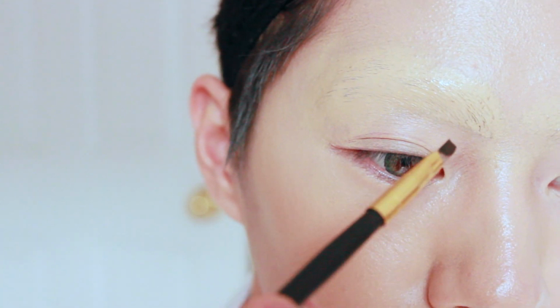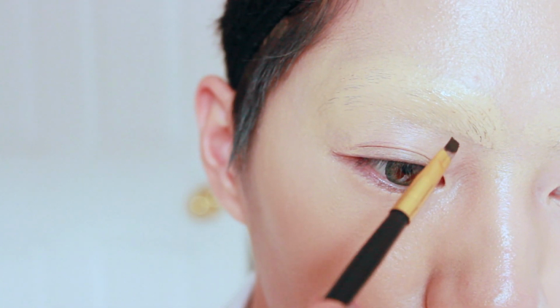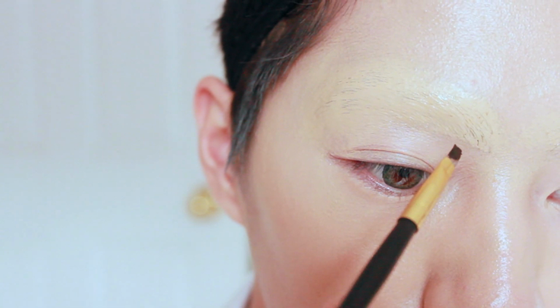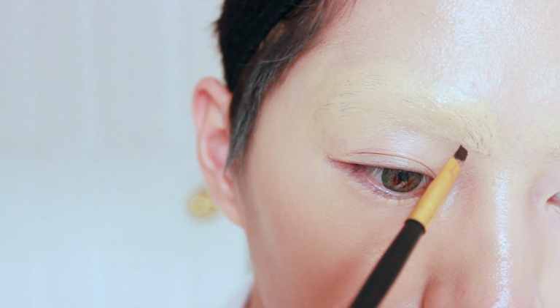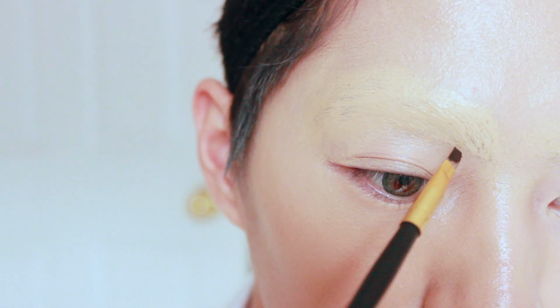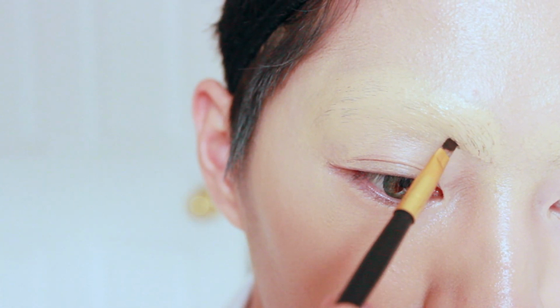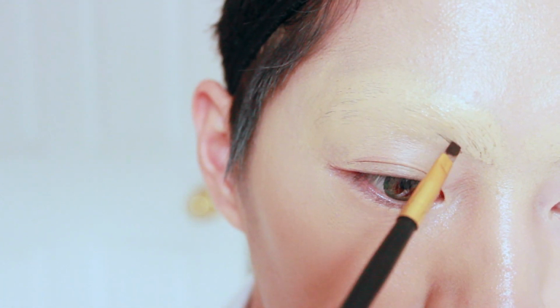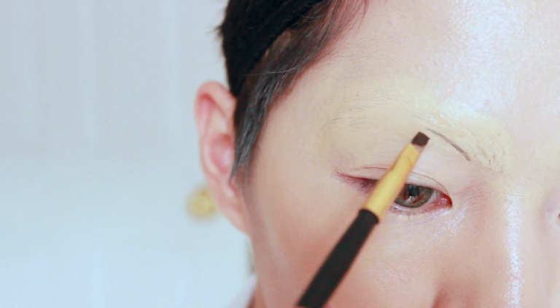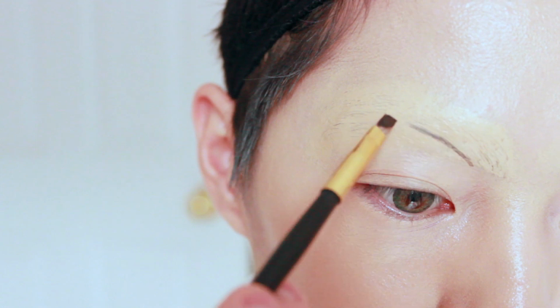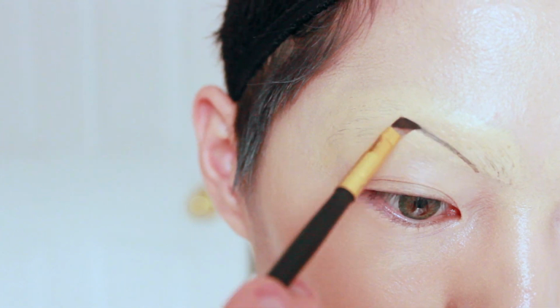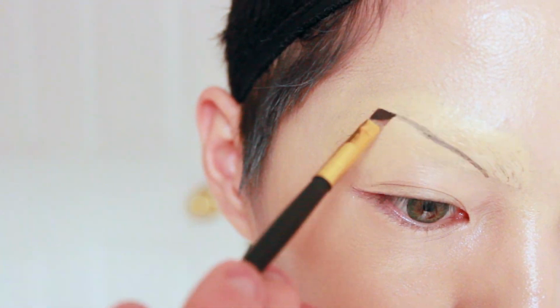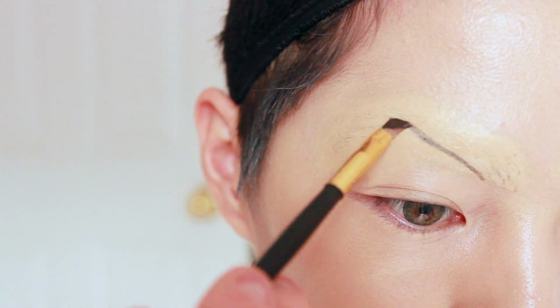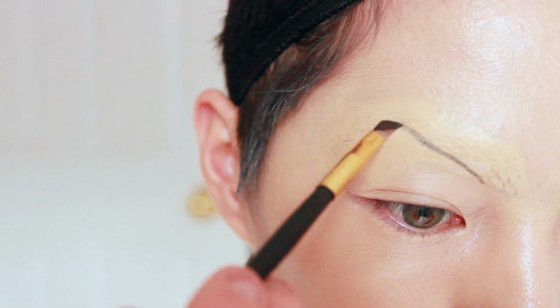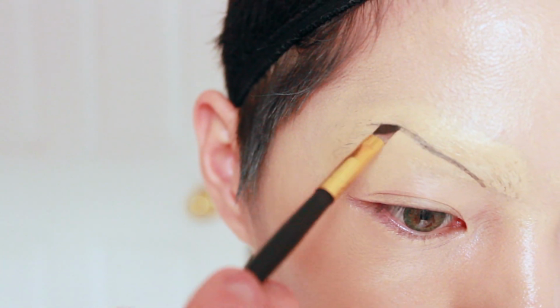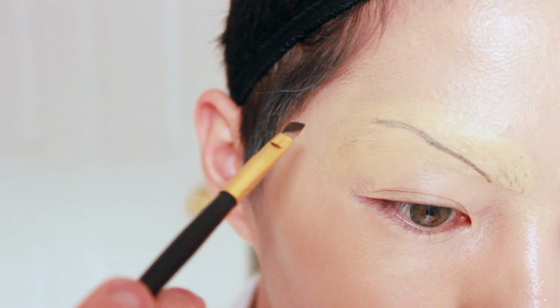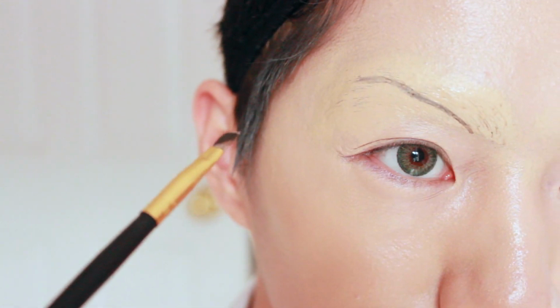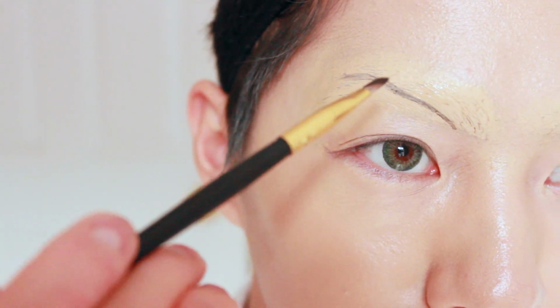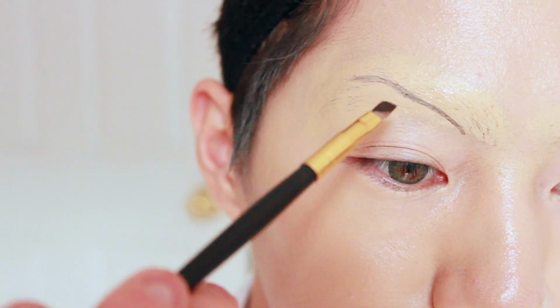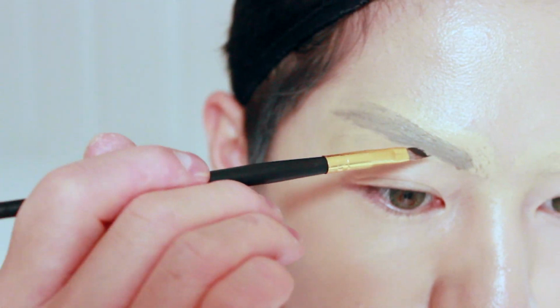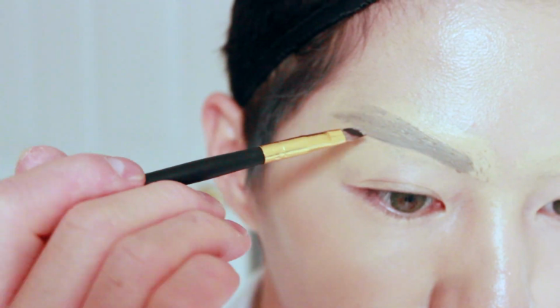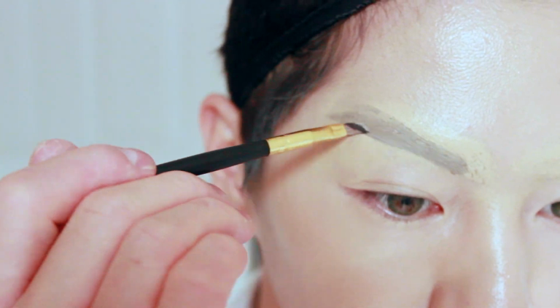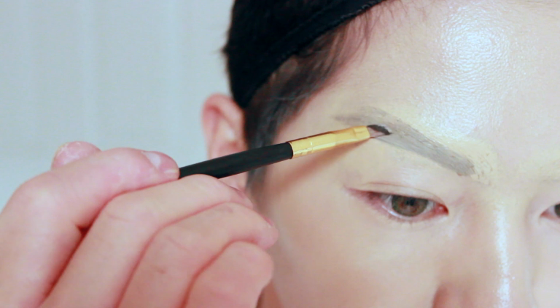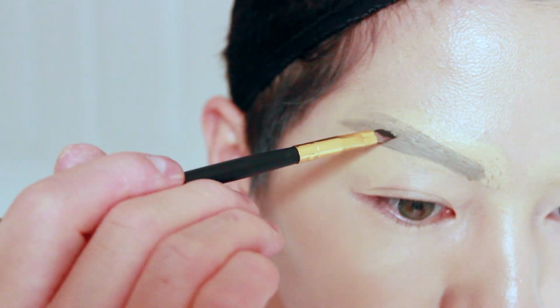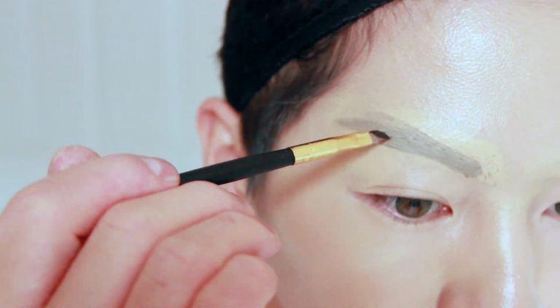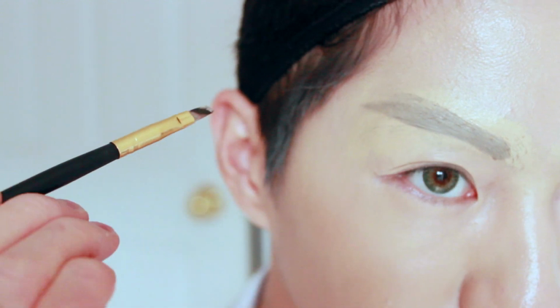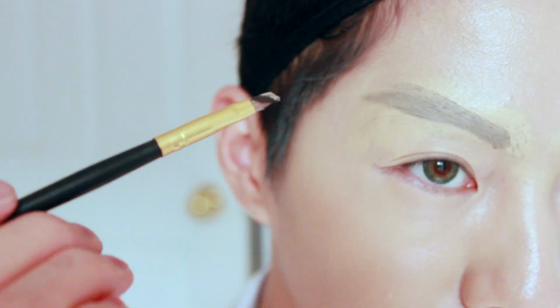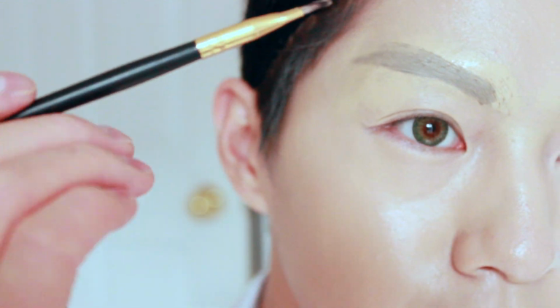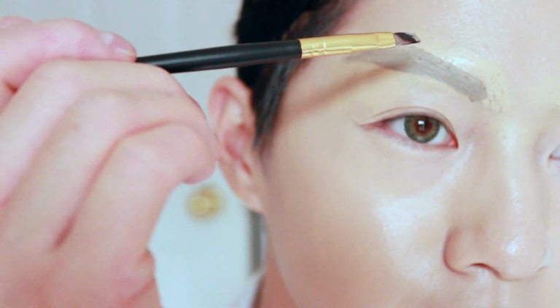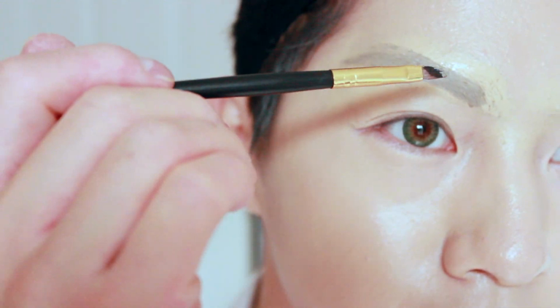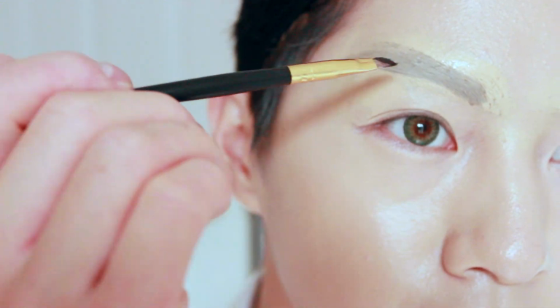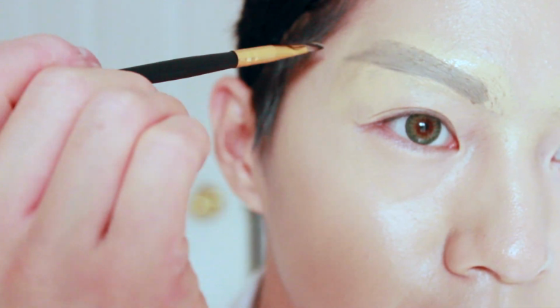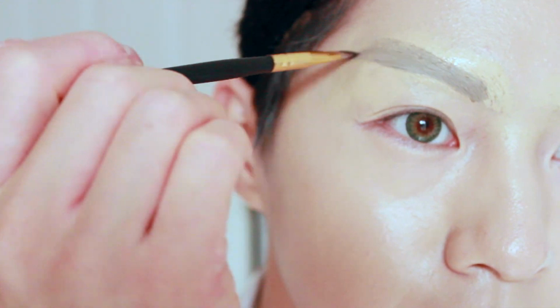Next, drawing your brows. I drew them starting where my natural eyebrows grow, but drew them higher than my natural eyebrows. Then I layered the colors to darken the brows. And if you mess up, don't worry — since the foundation is still wet, you can always erase.